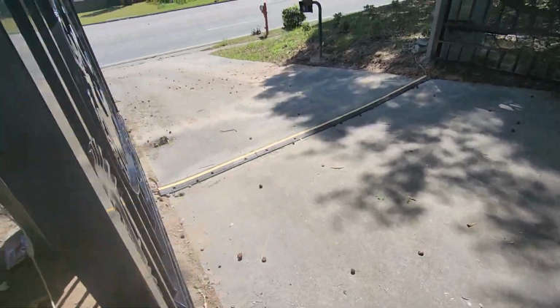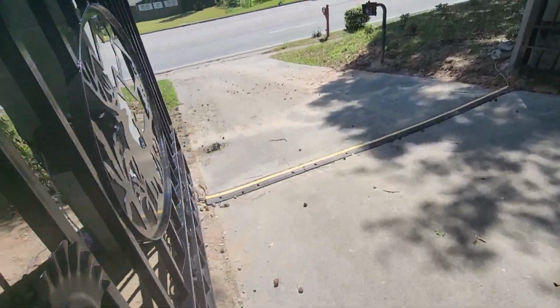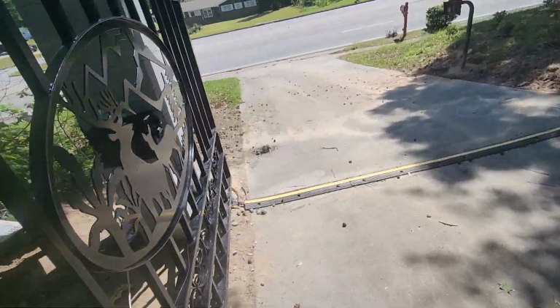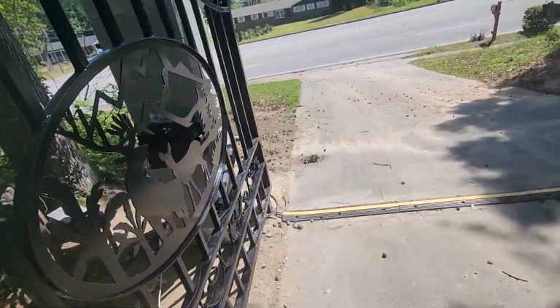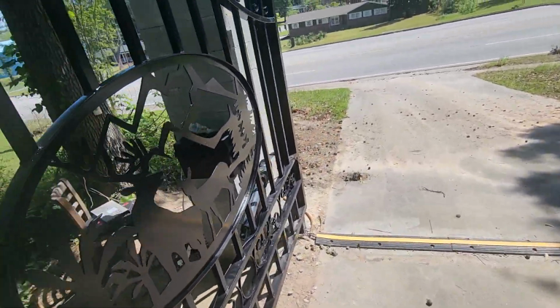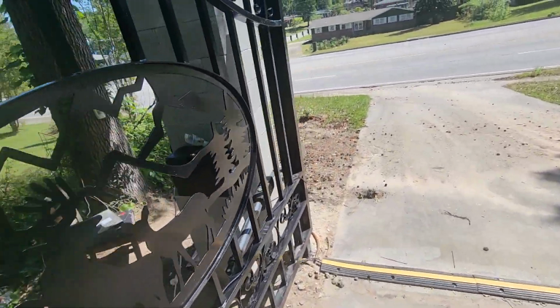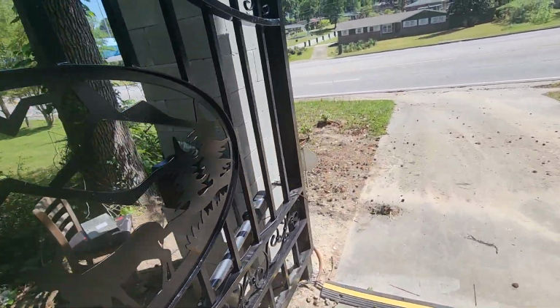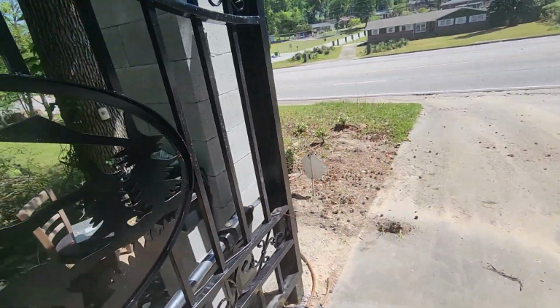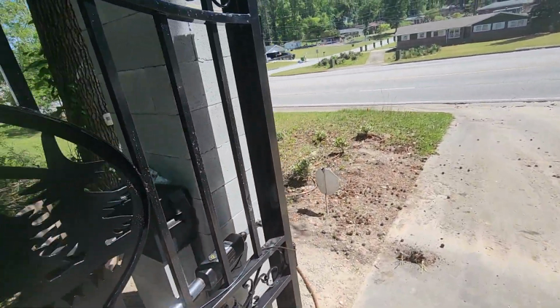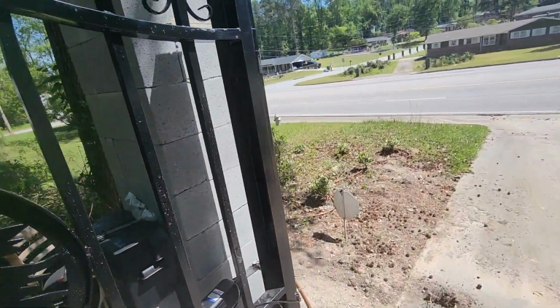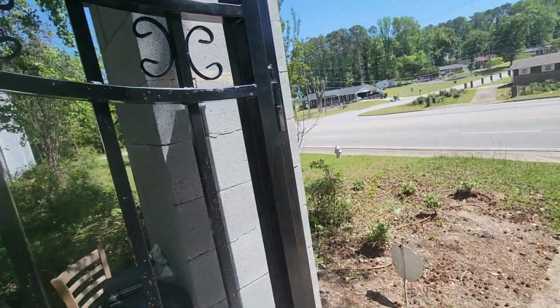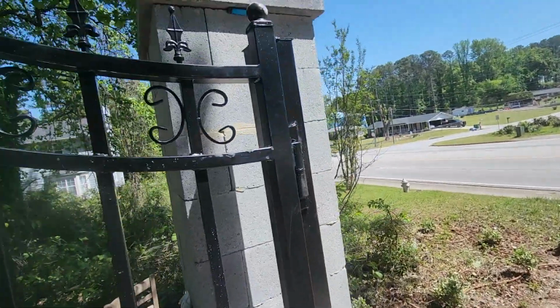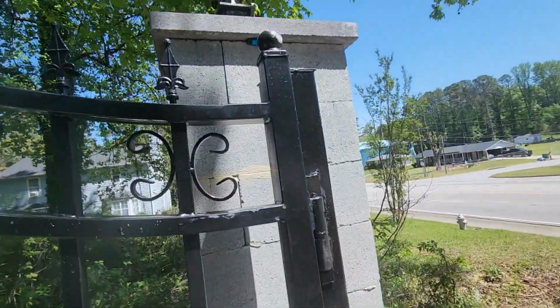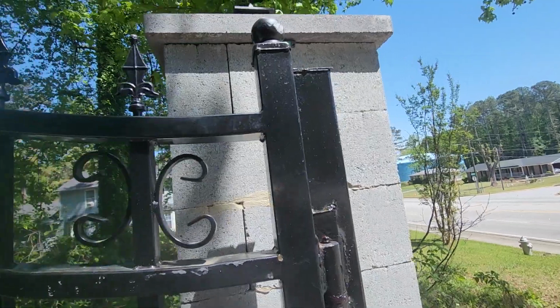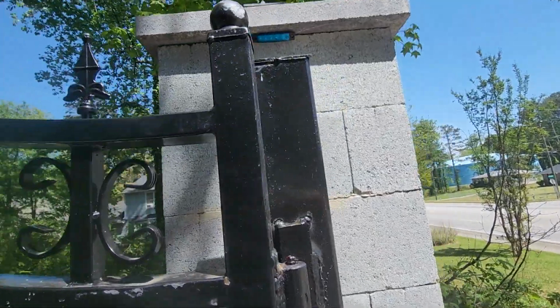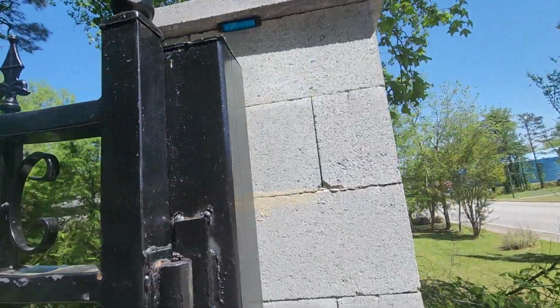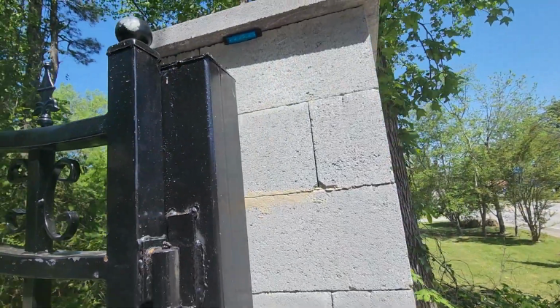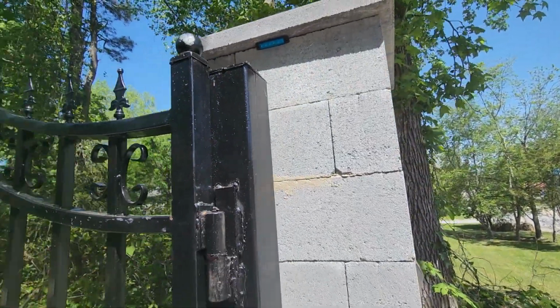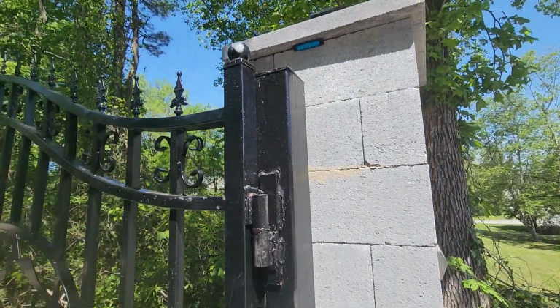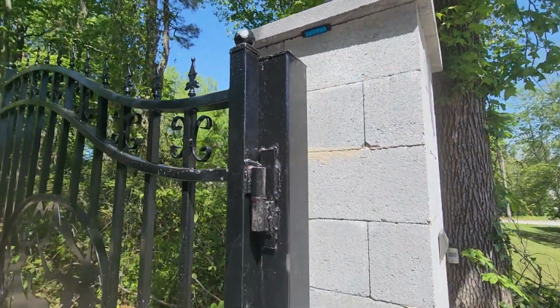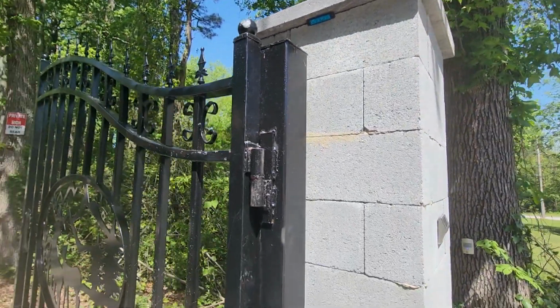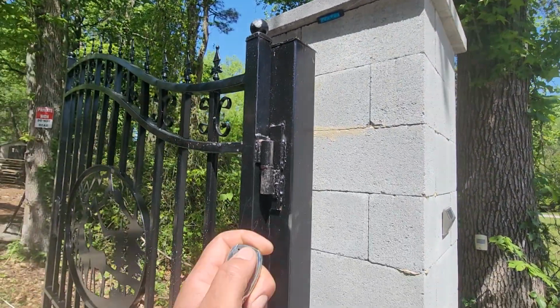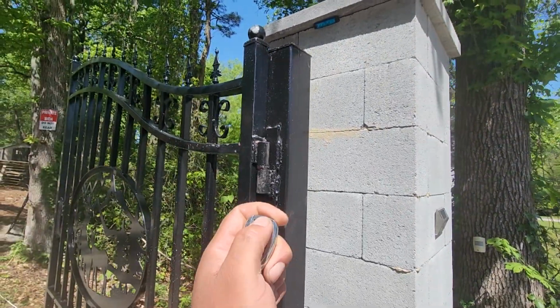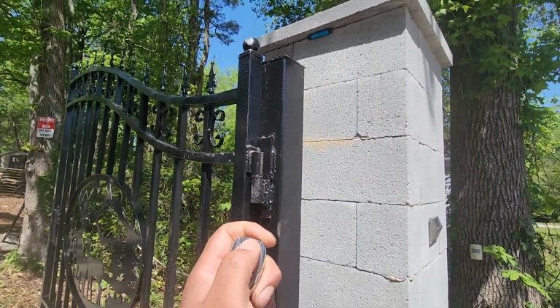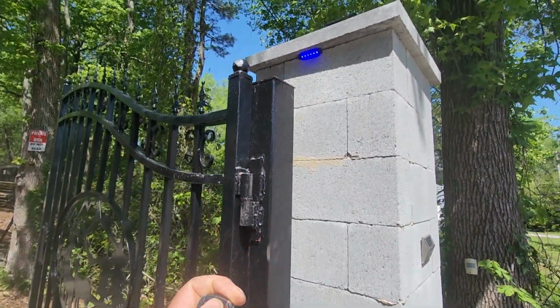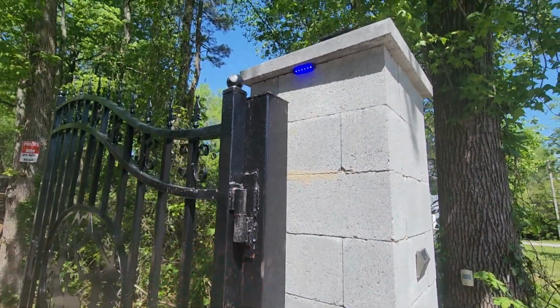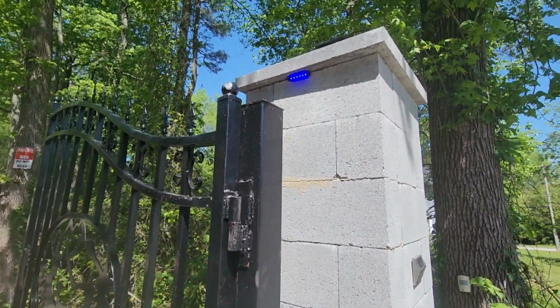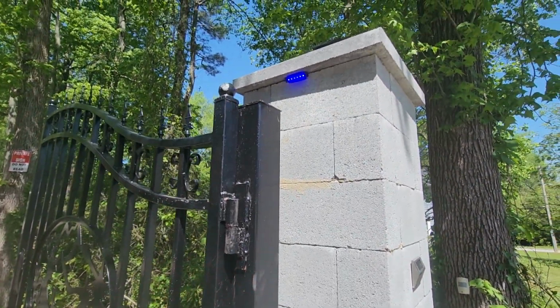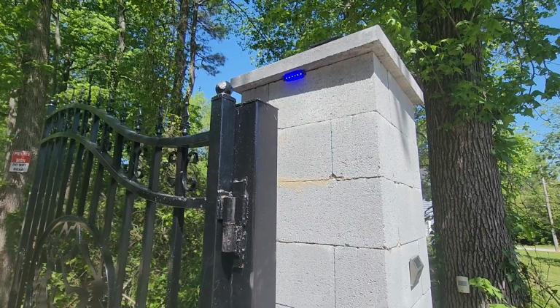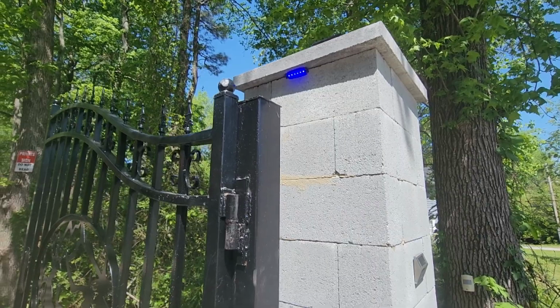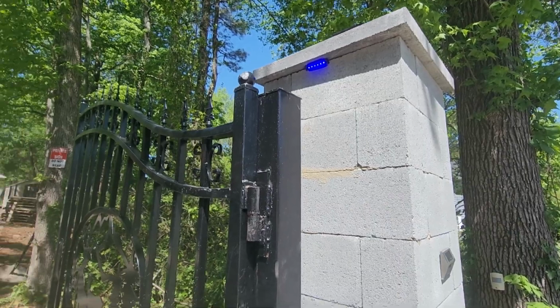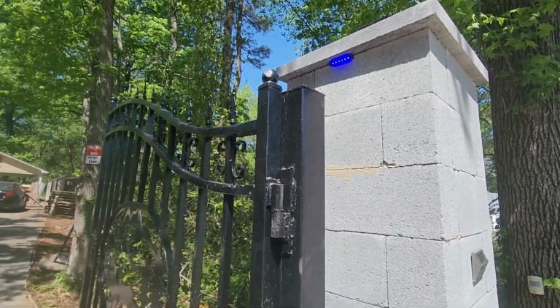I didn't get the rotating orange light because I heard it wasn't that loud, so I put this light up here instead. It's a pretty bright LED, so when you close it at night you'll see that it's closing.